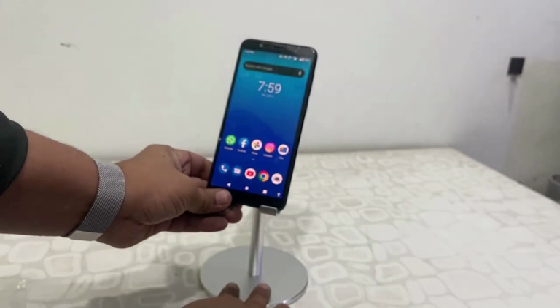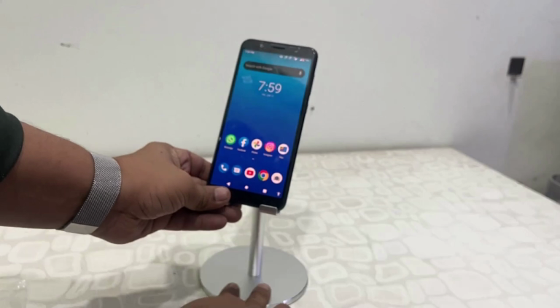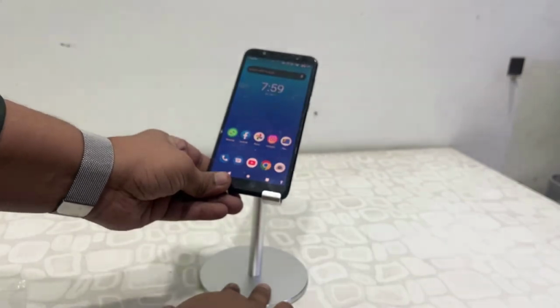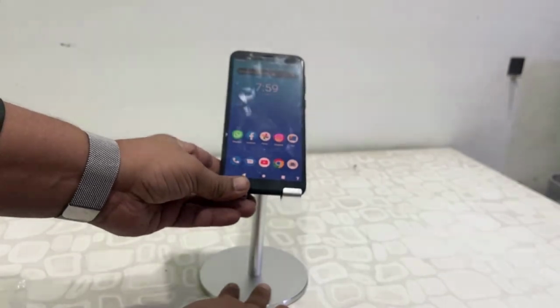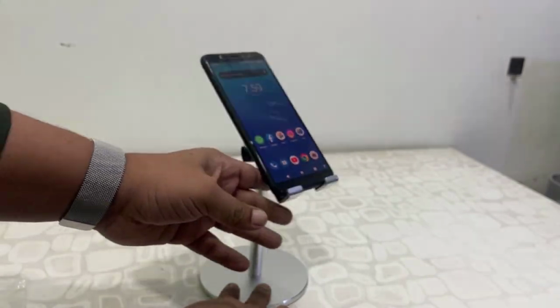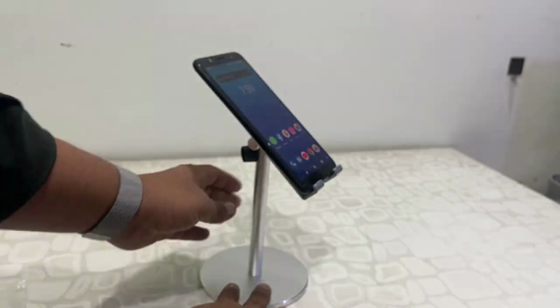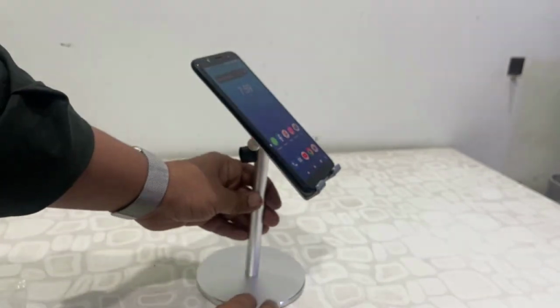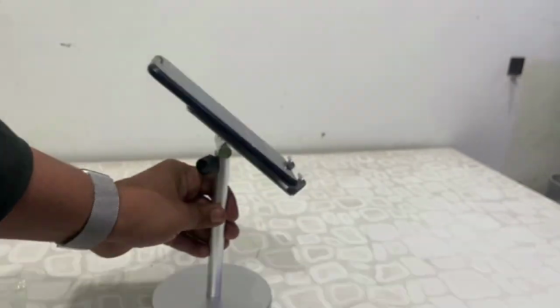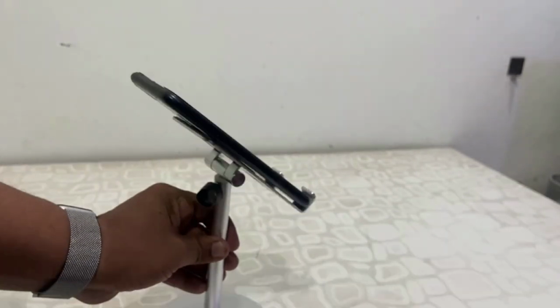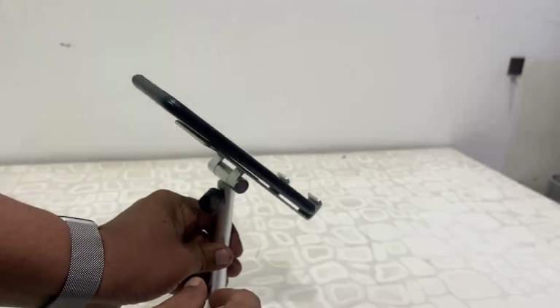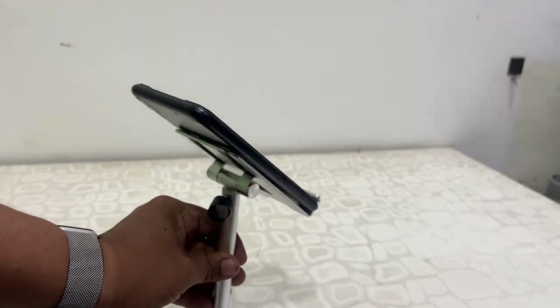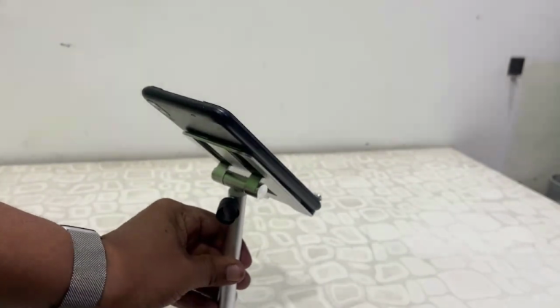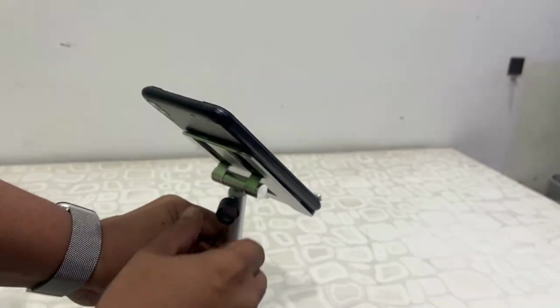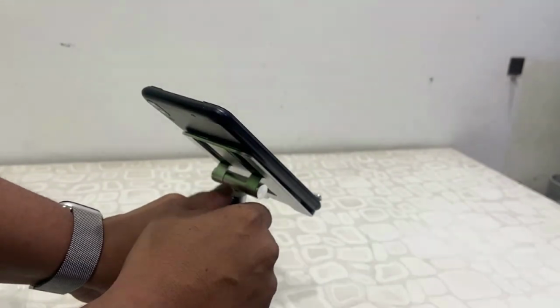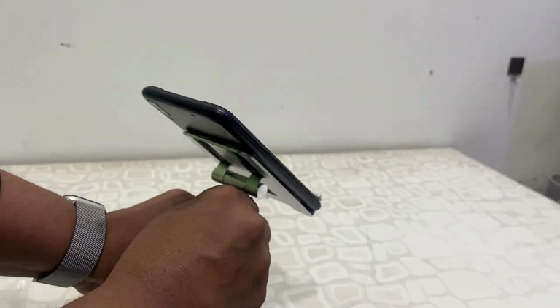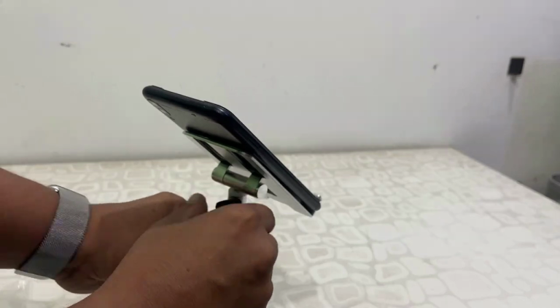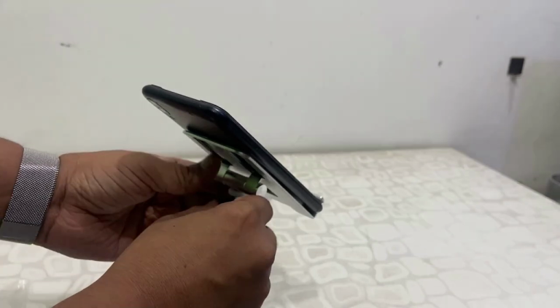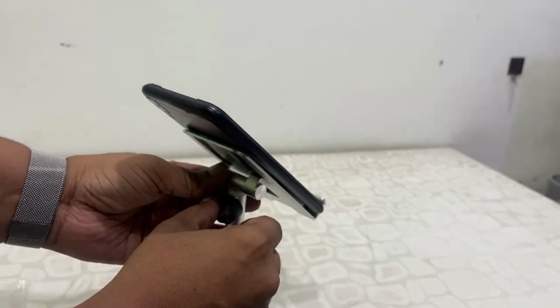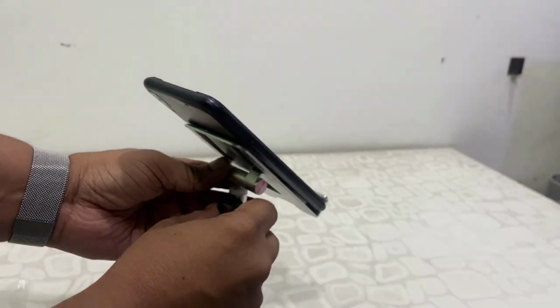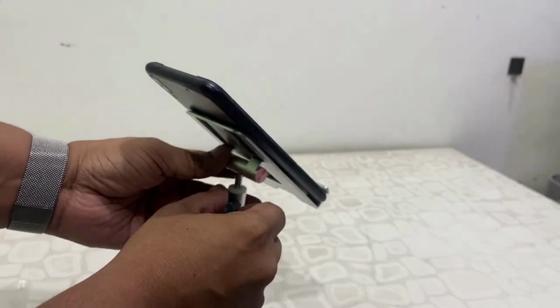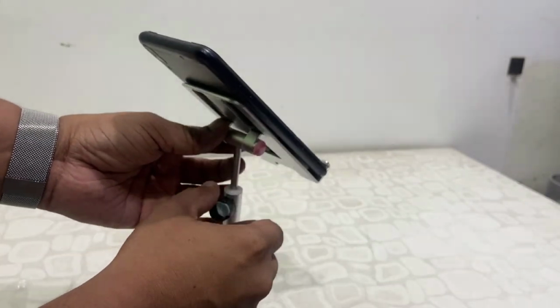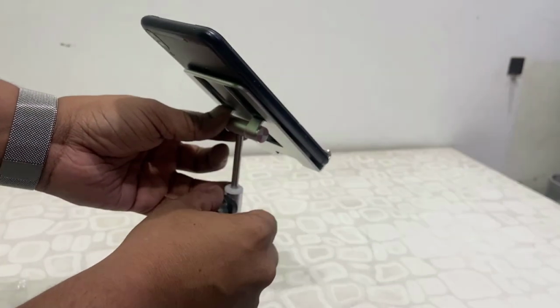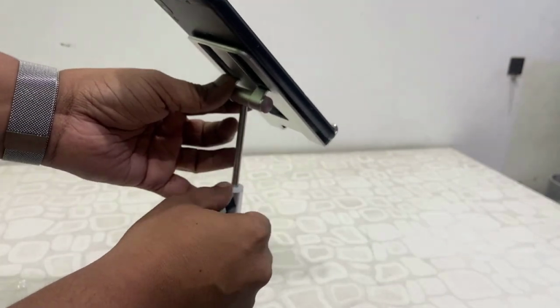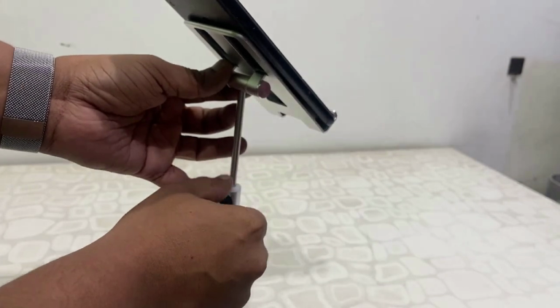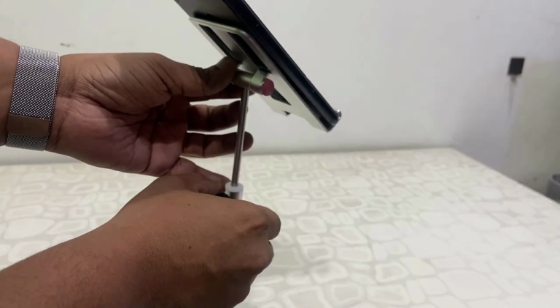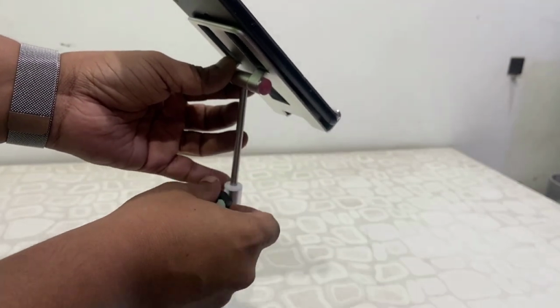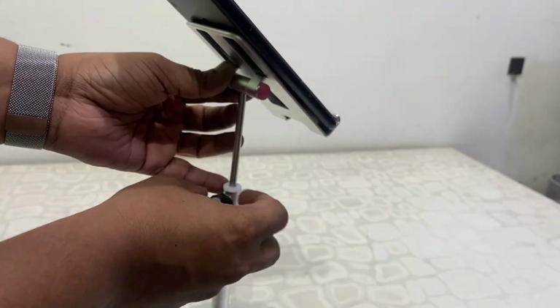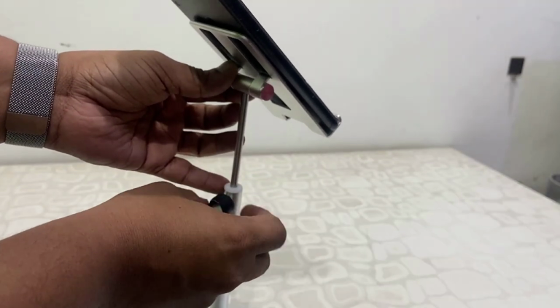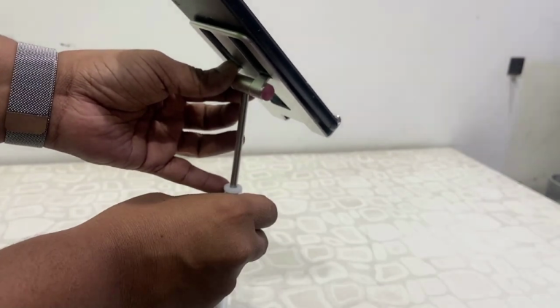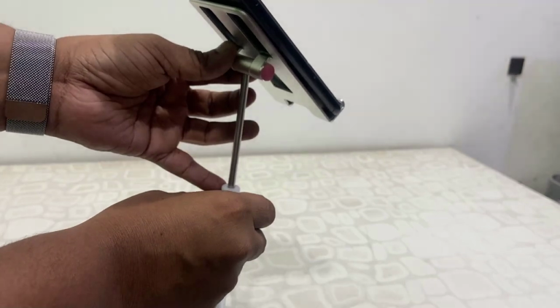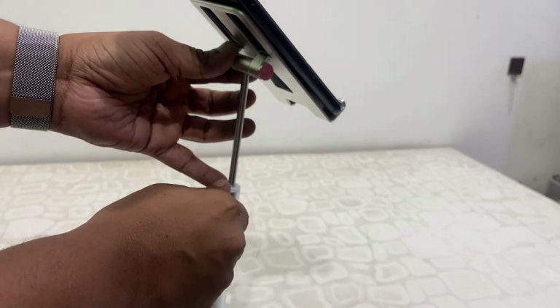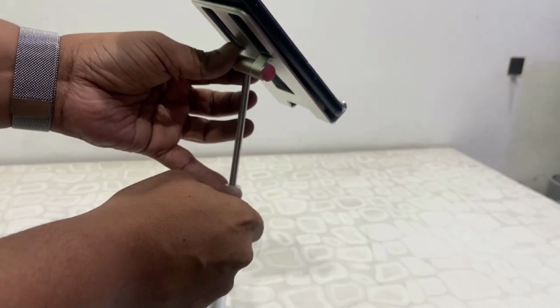So yeah, it's good for mobile and lightweight tablets, but not good for a big tablet or a laptop. You can also adjust the height like this.